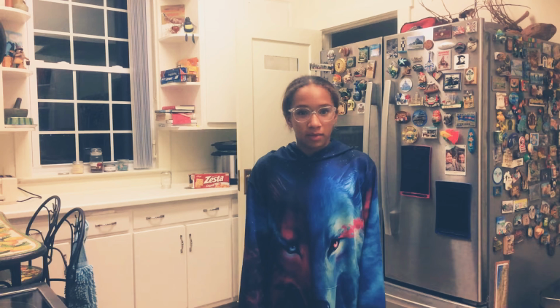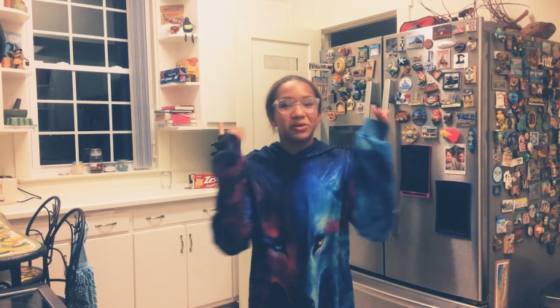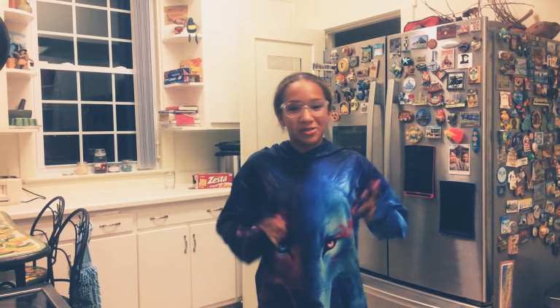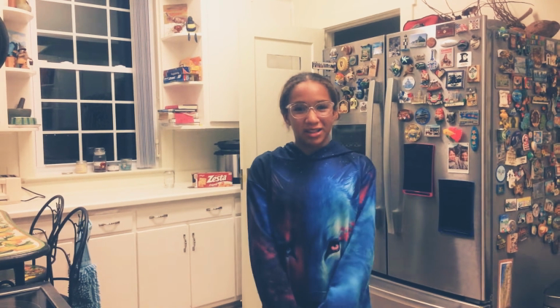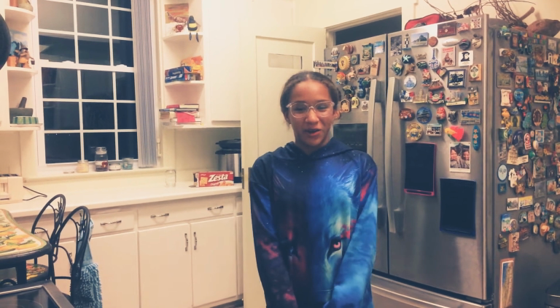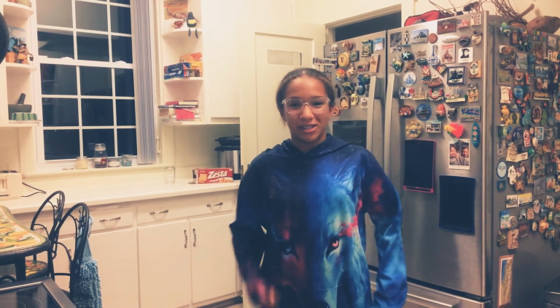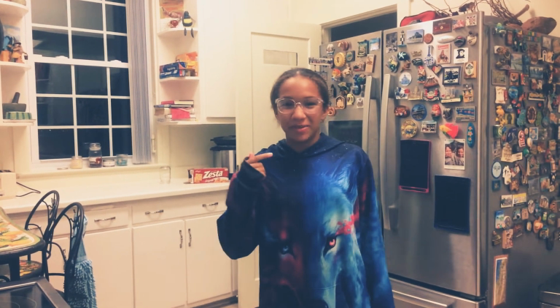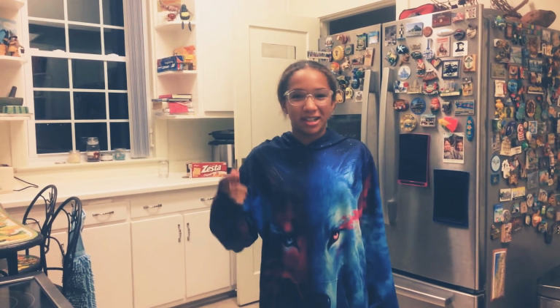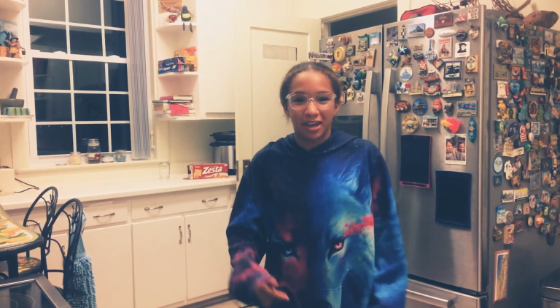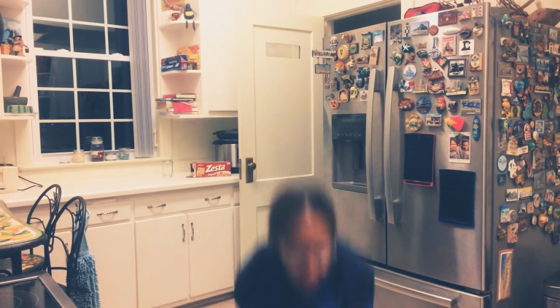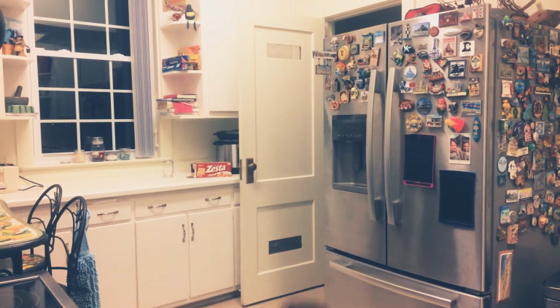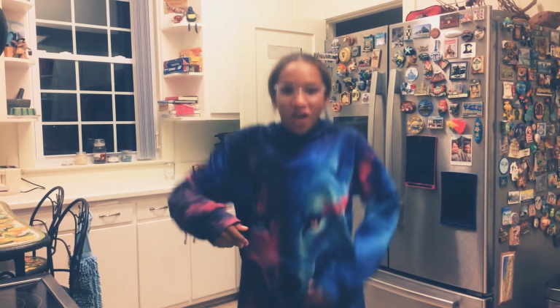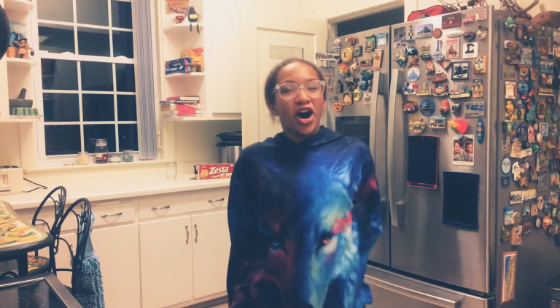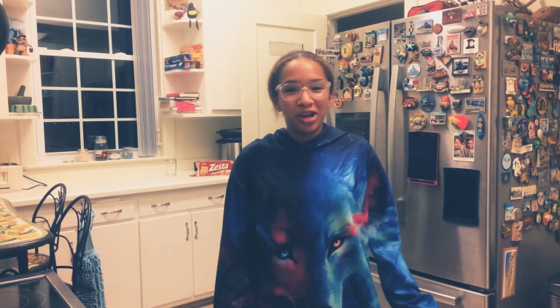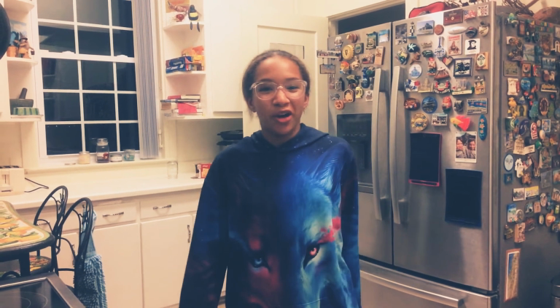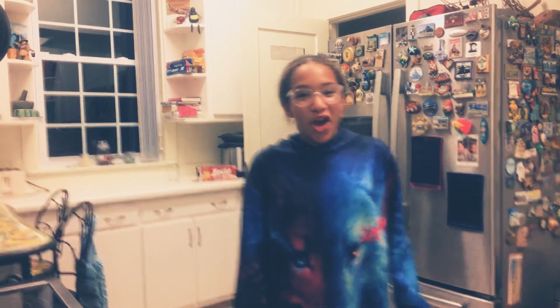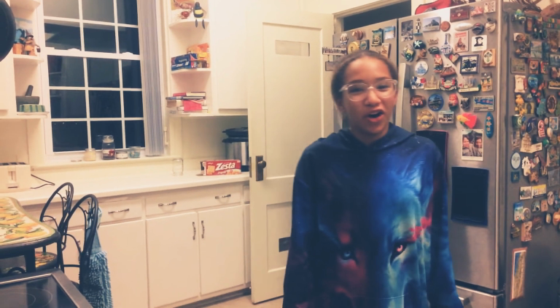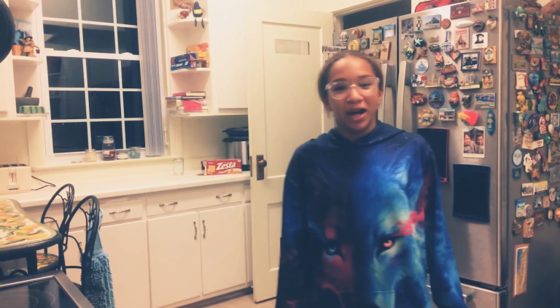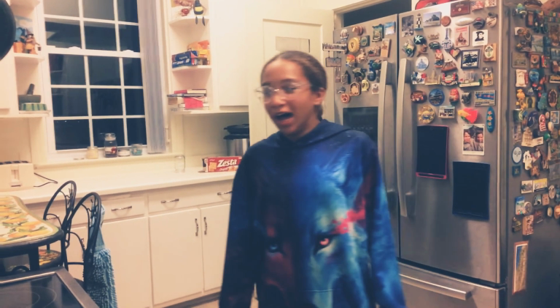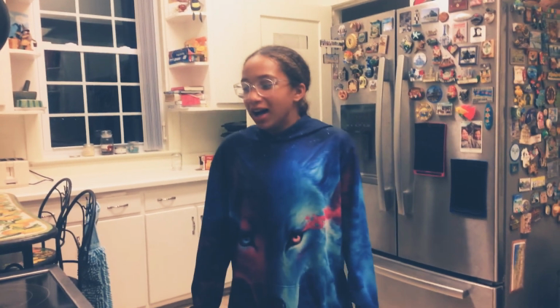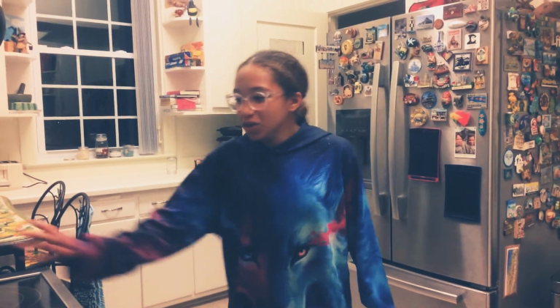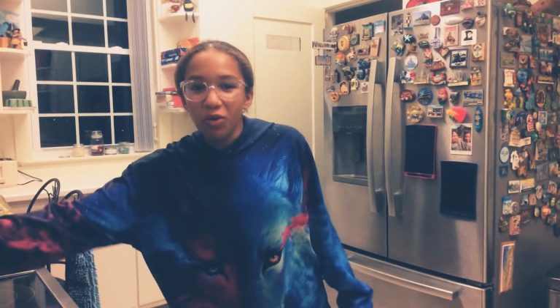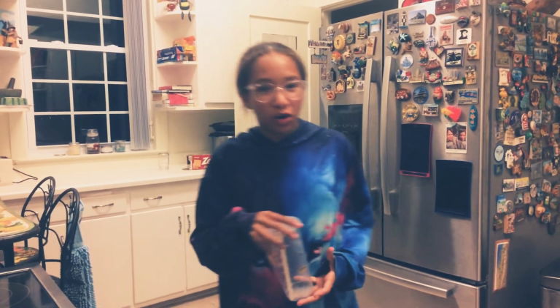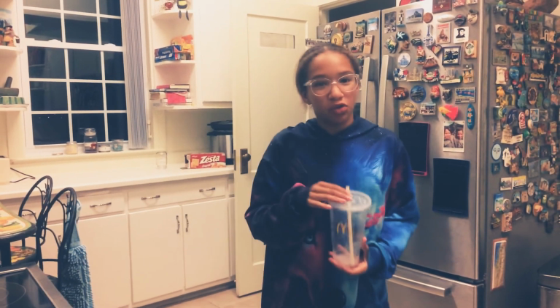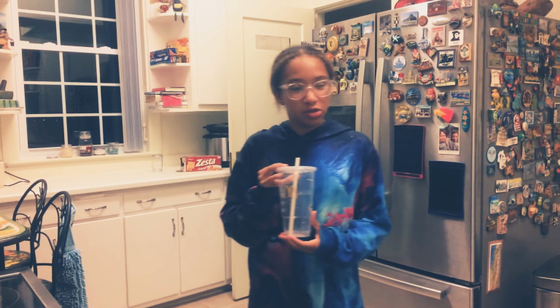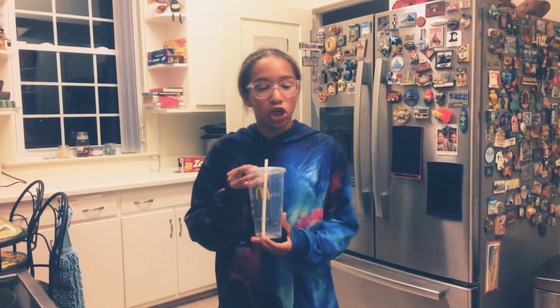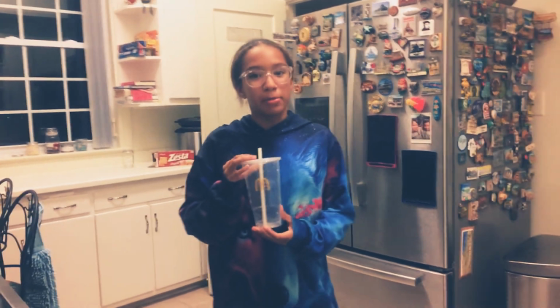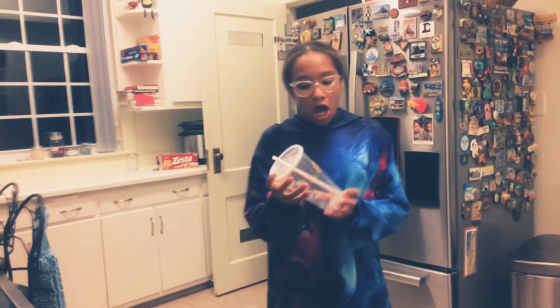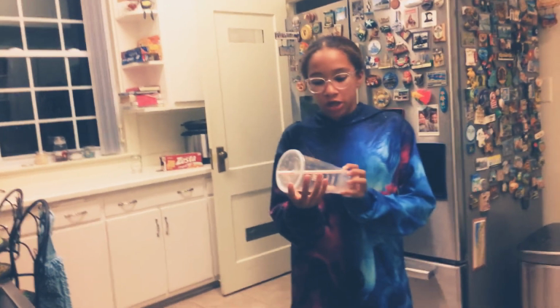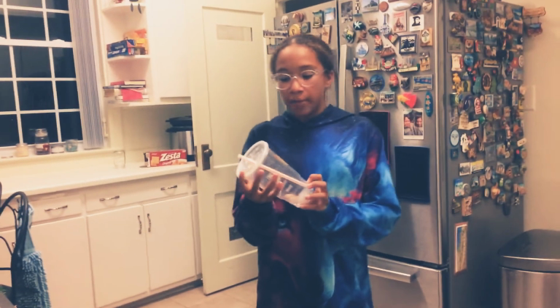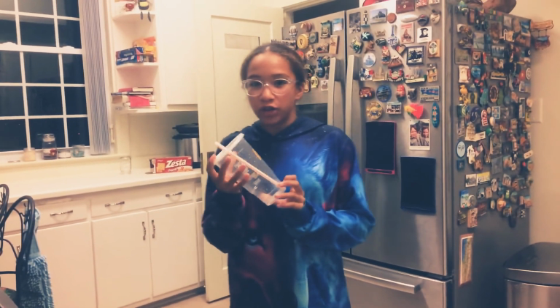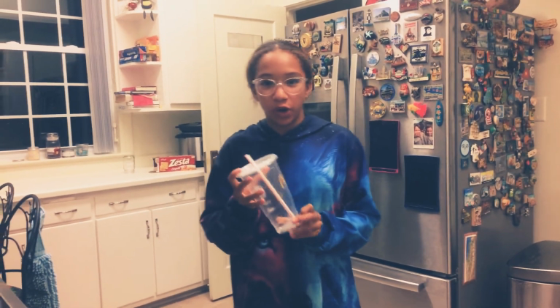Hey guys, welcome back to the Sprattail, showing you what it's like to be a cheapskate. My name is Karen and I'm going to show you how to save lots of money on your cups and how to get free soda.